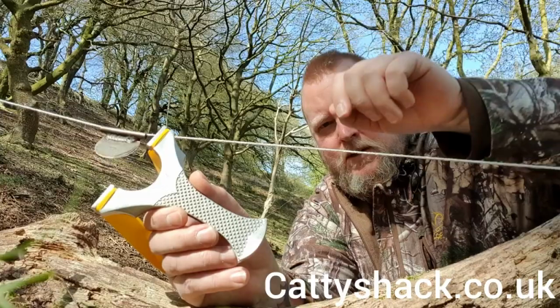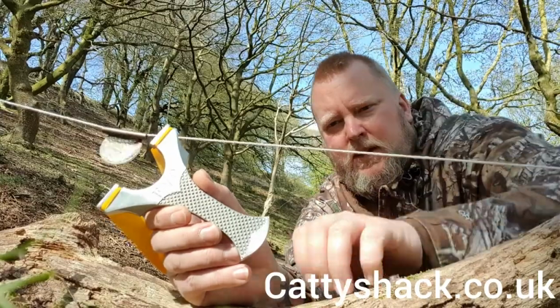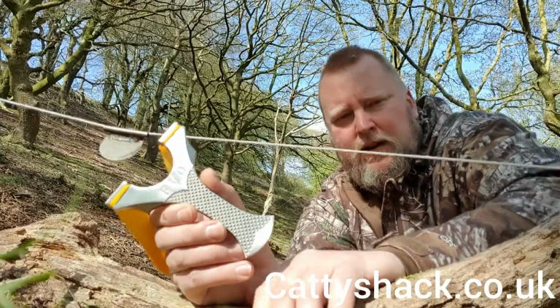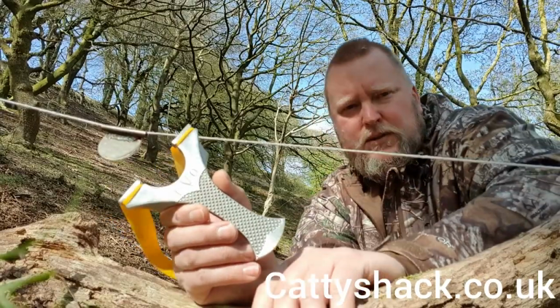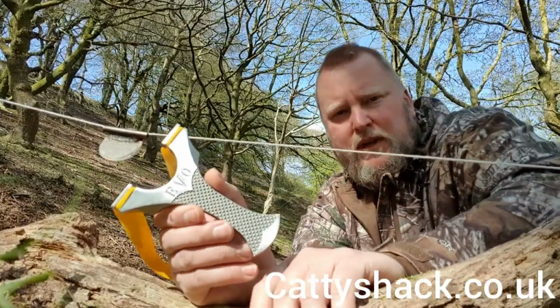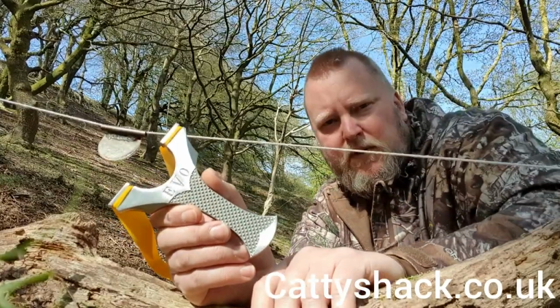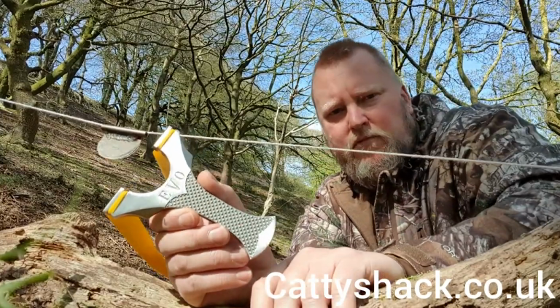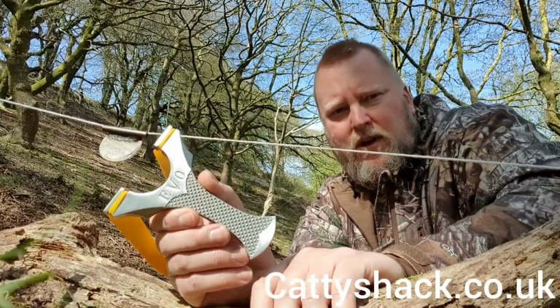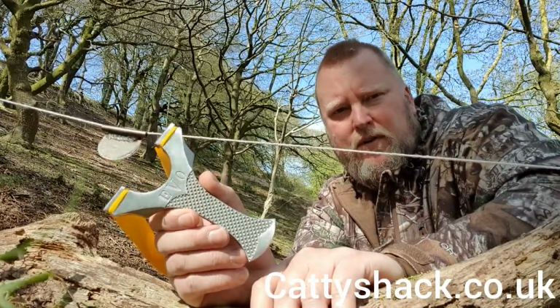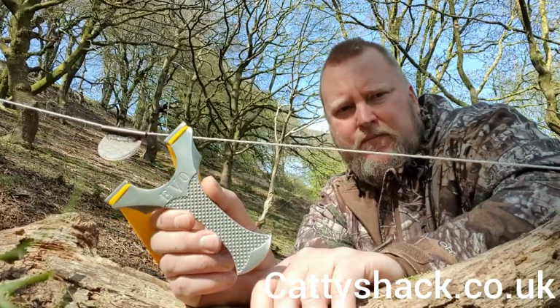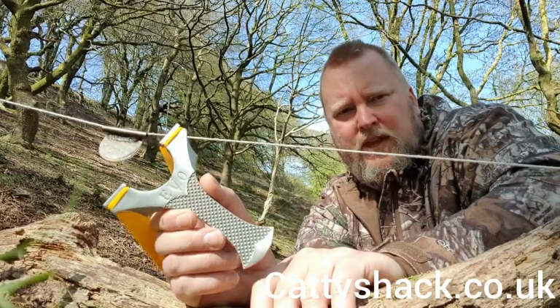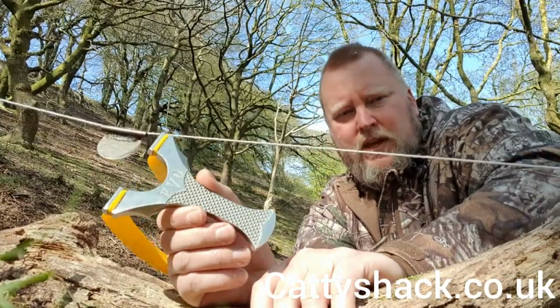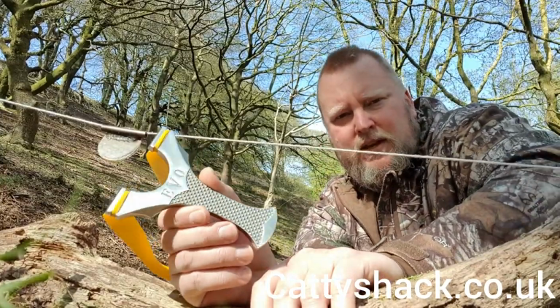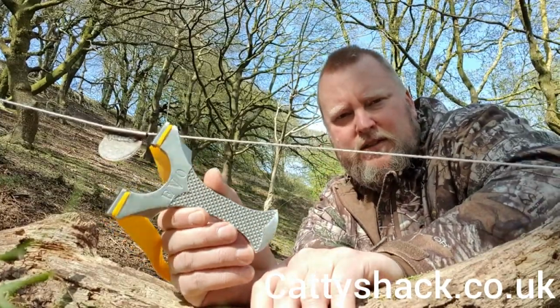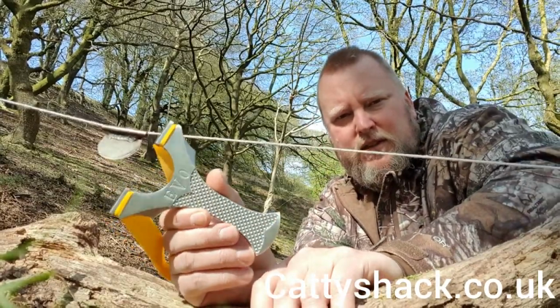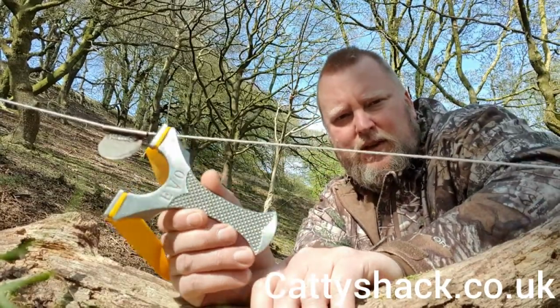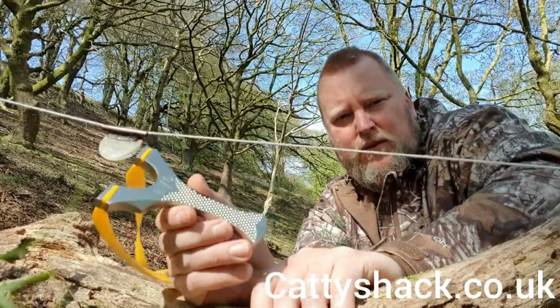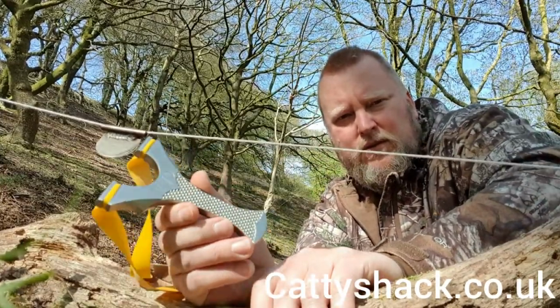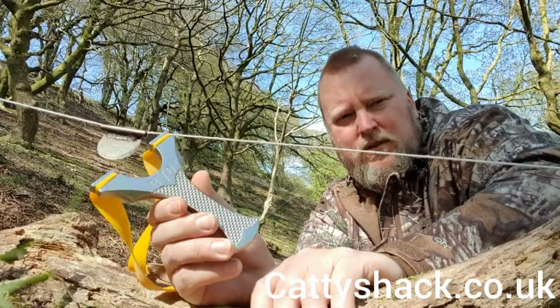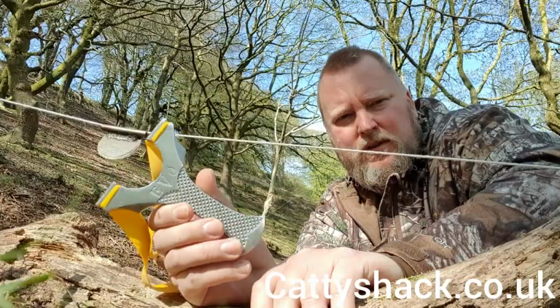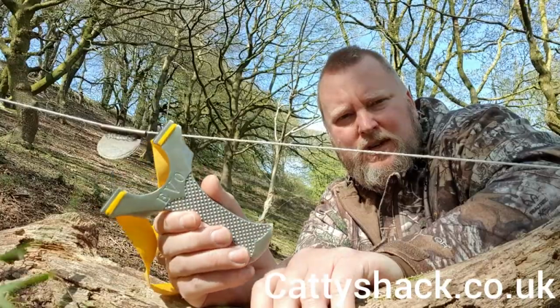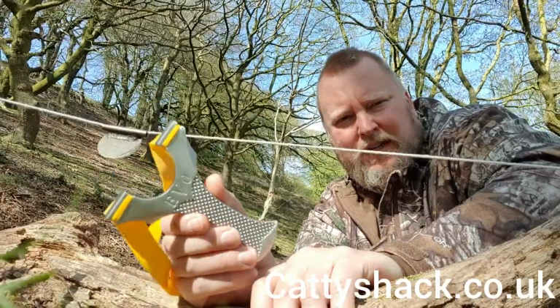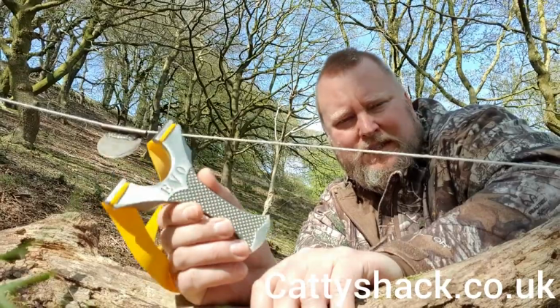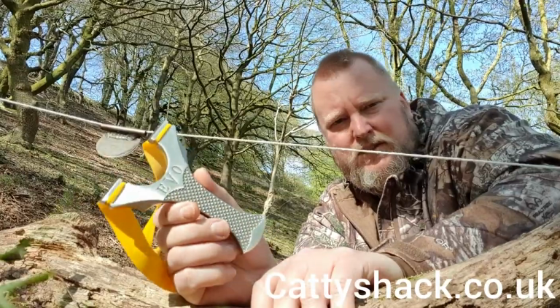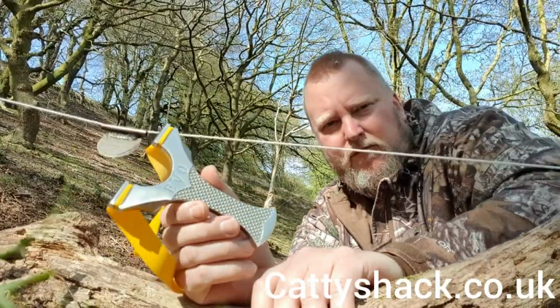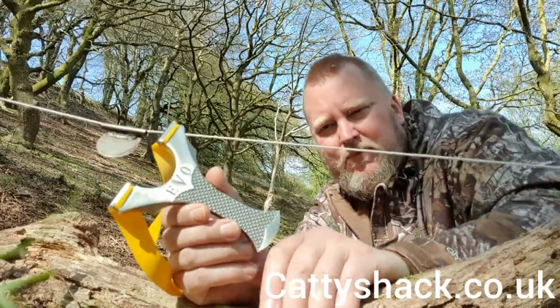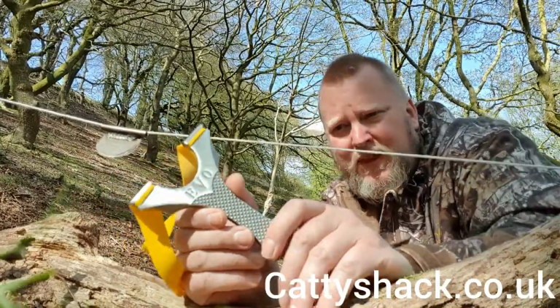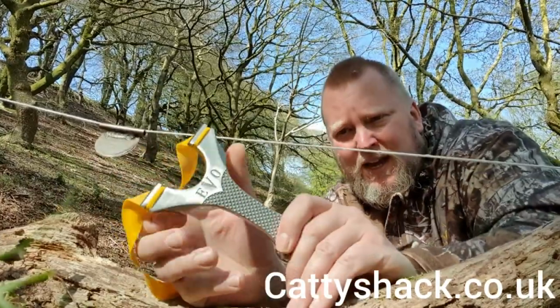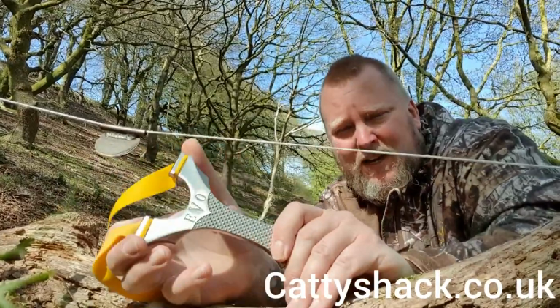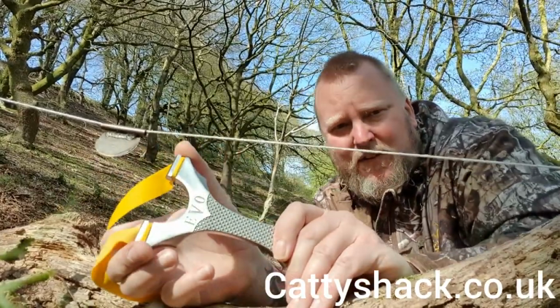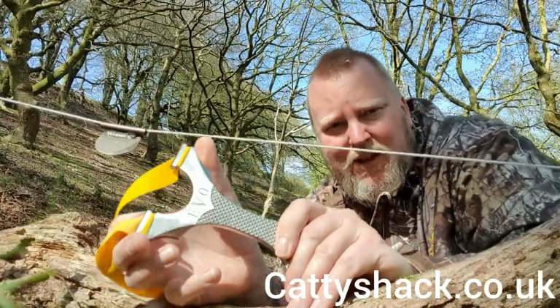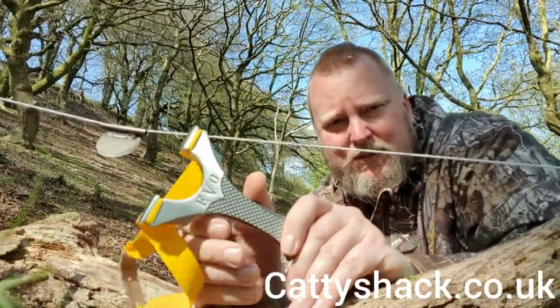Hello, it's me and it's my favourite log. This is the new Evo stainless steel frame, 95mm blender.